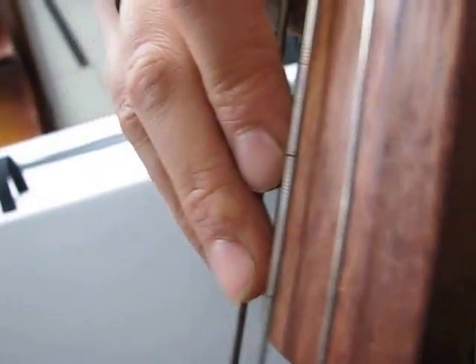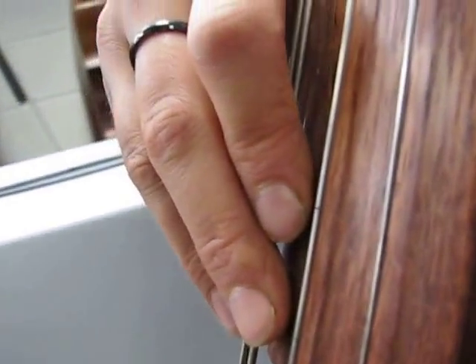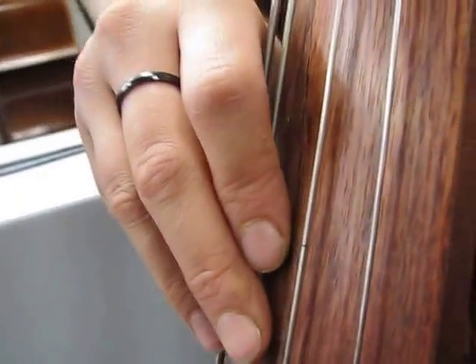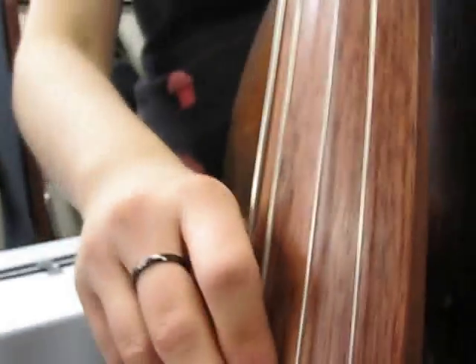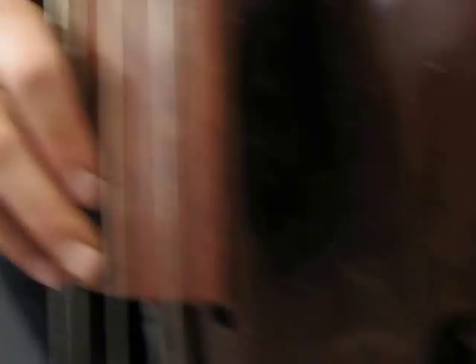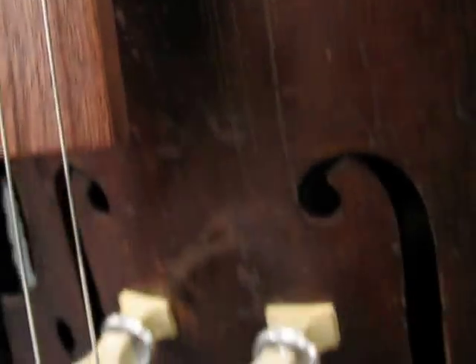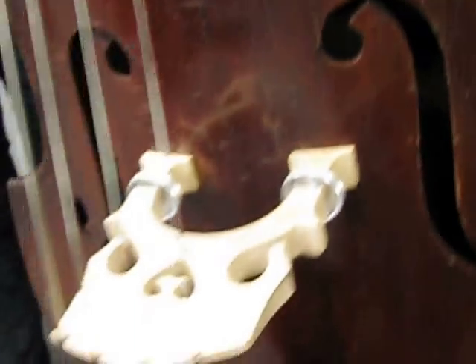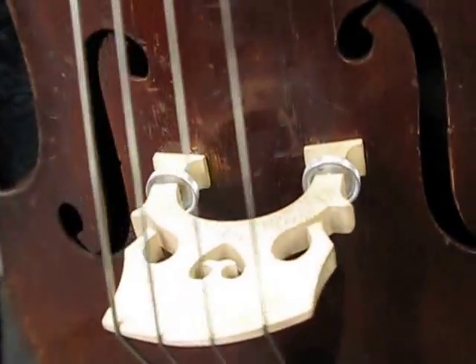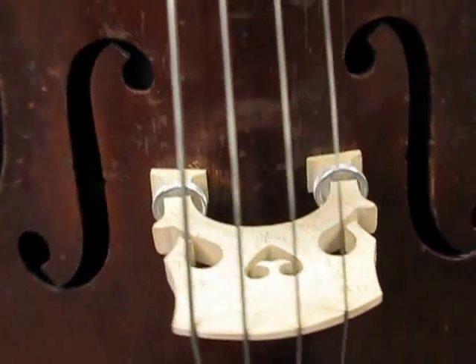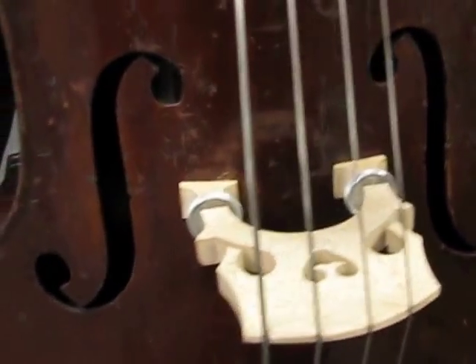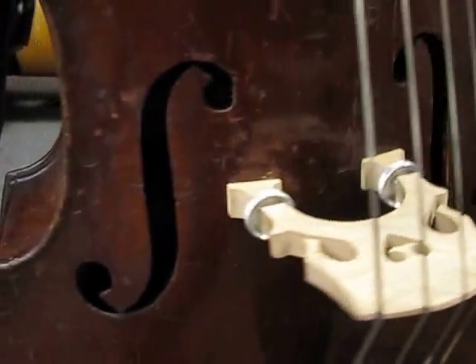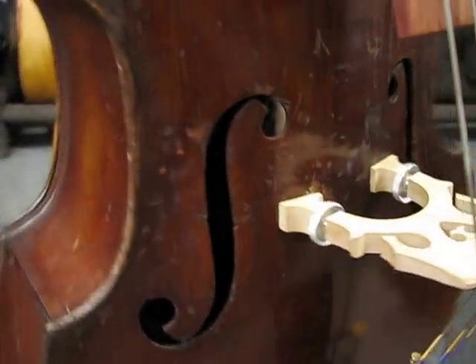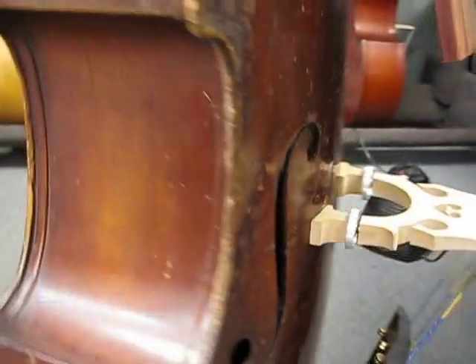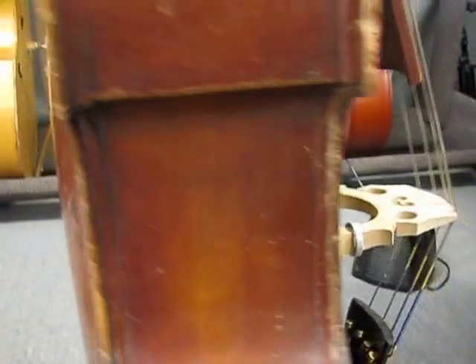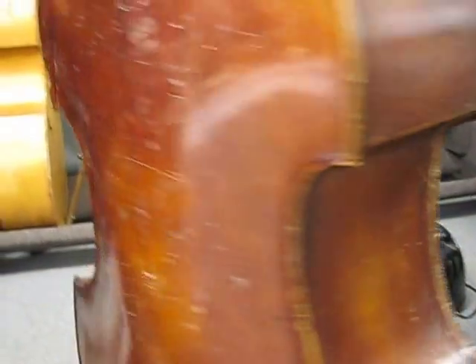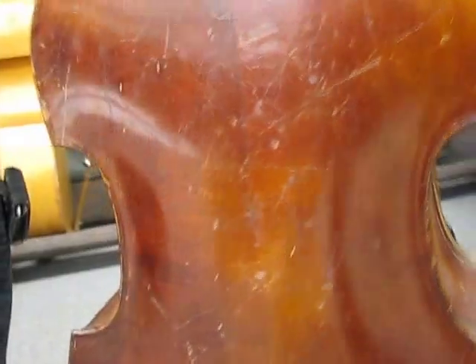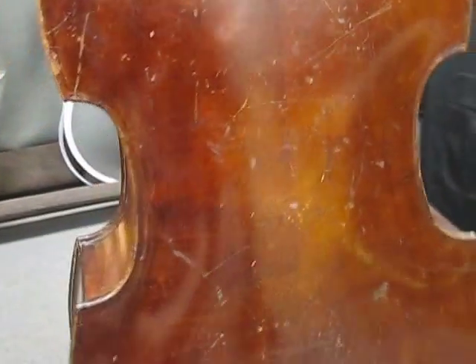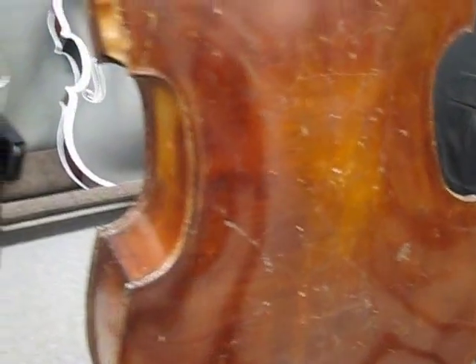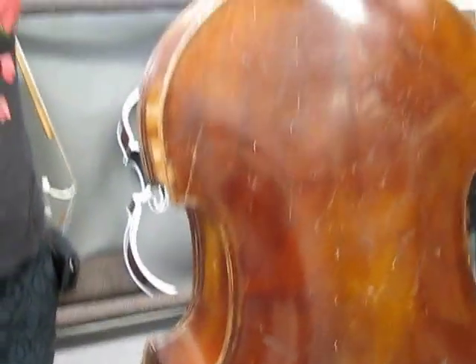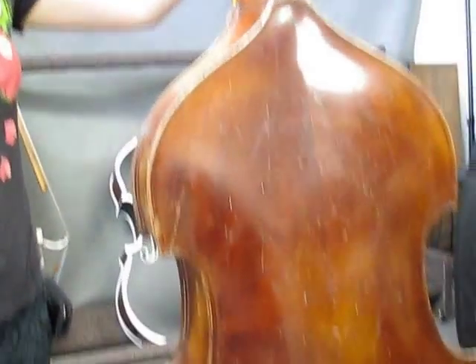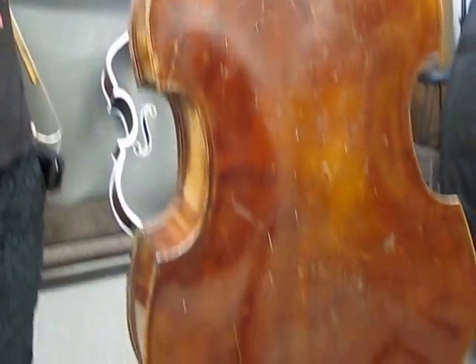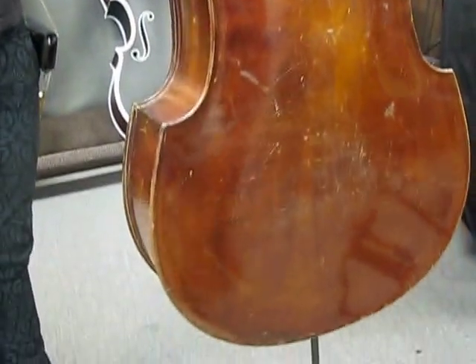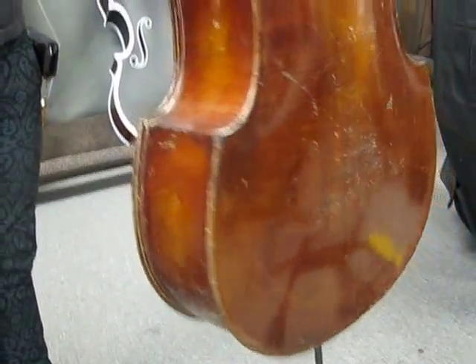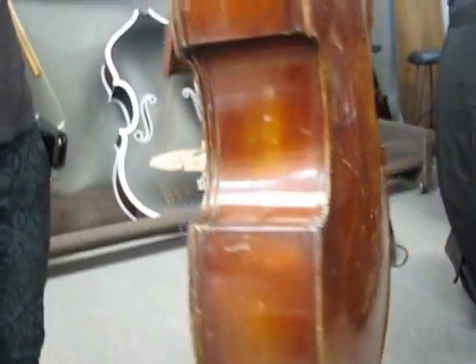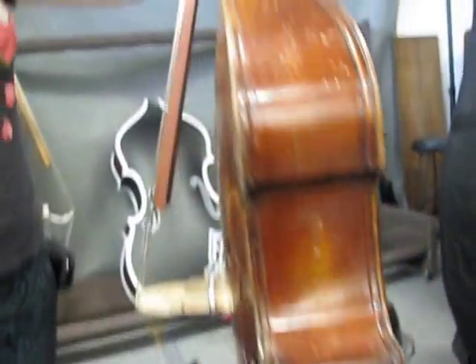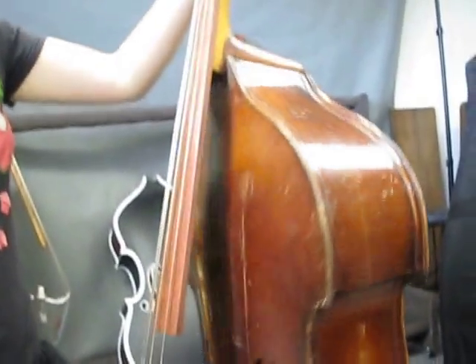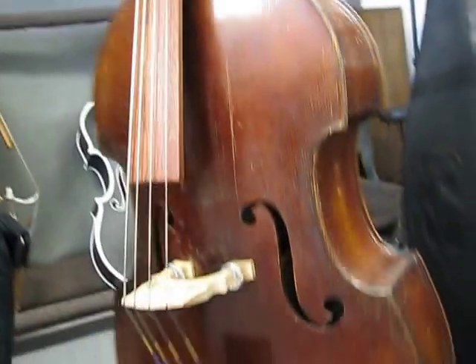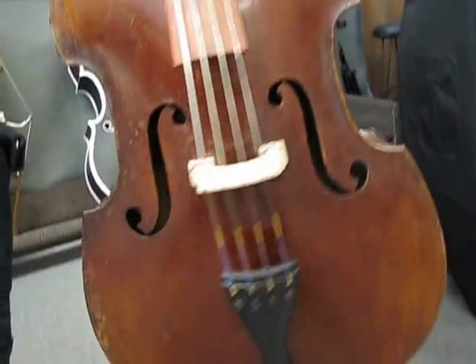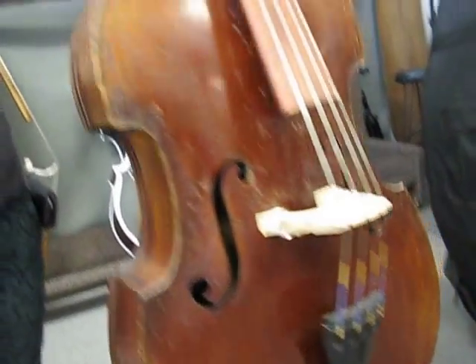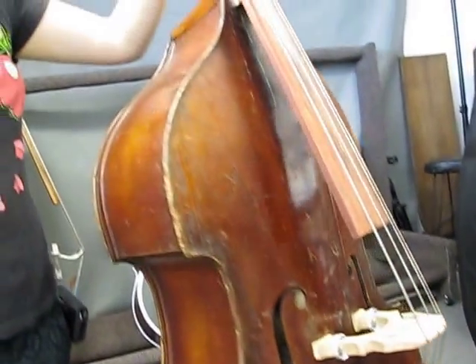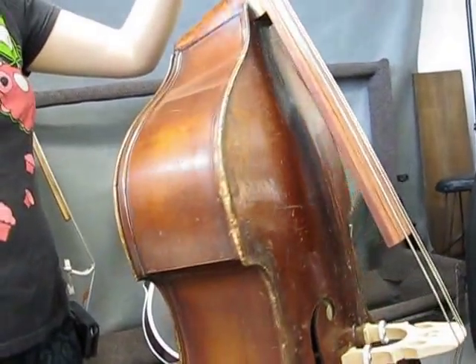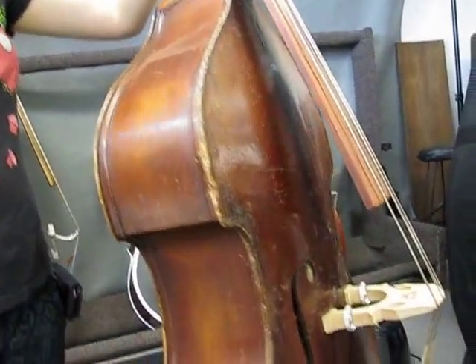A very low action dialed in there, and we can lower the action or raise the action for orchestral playing. It's definitely been around, but it's still in great shape — a good looking vintage bass.